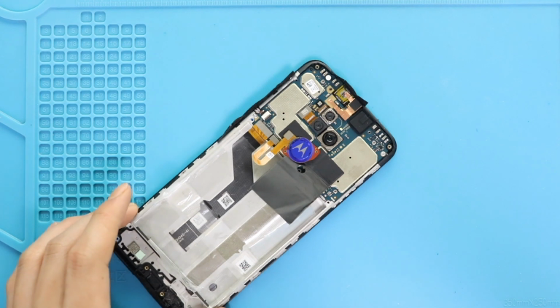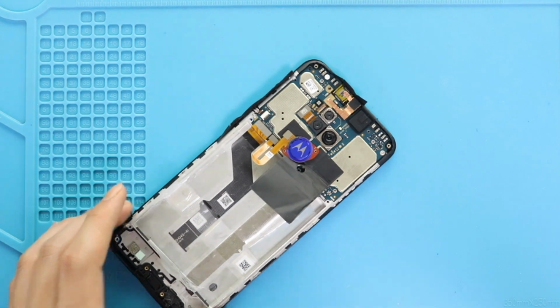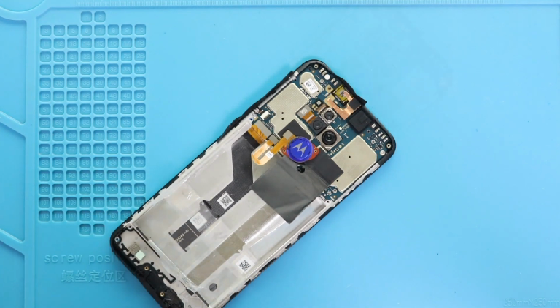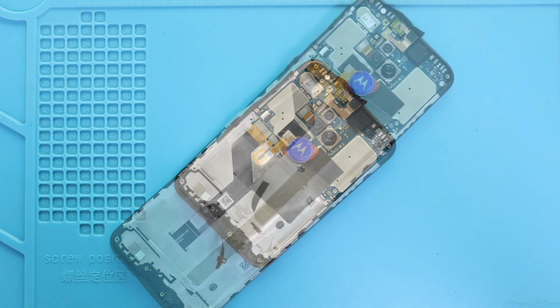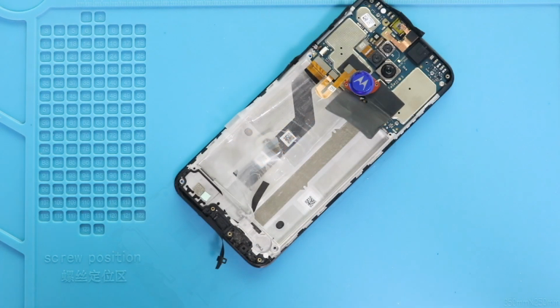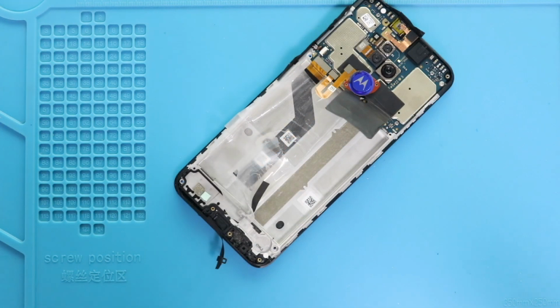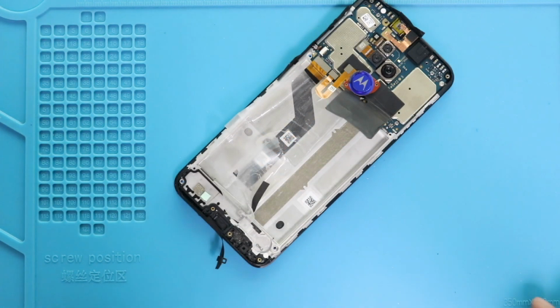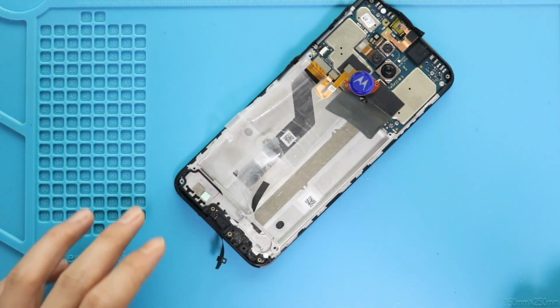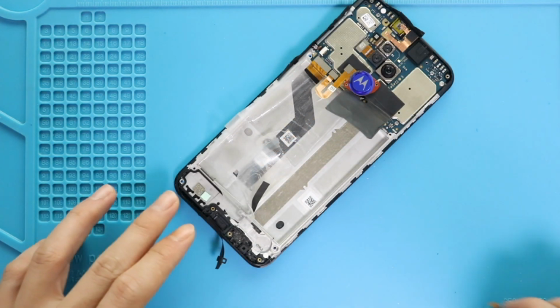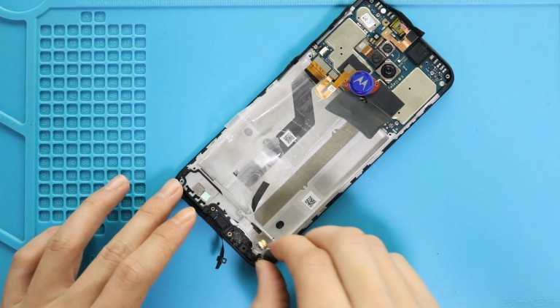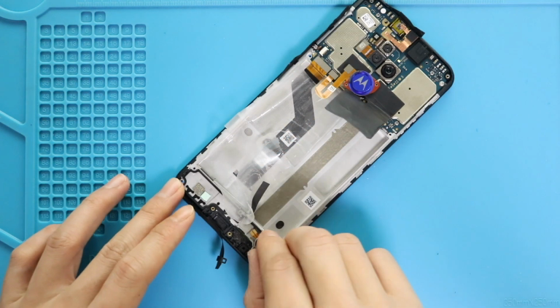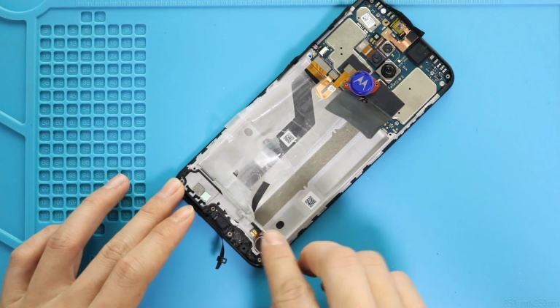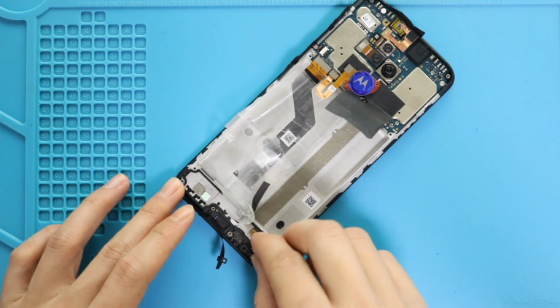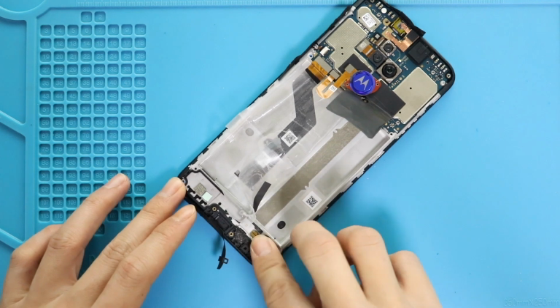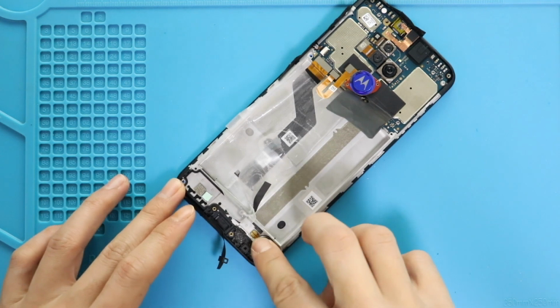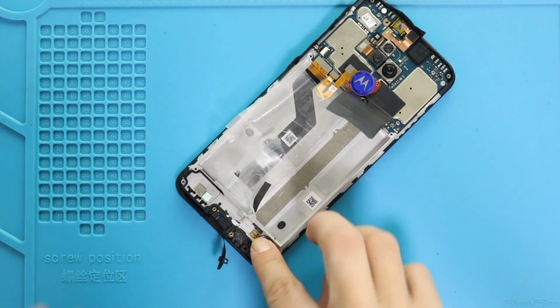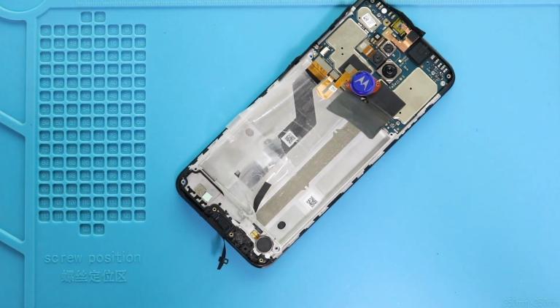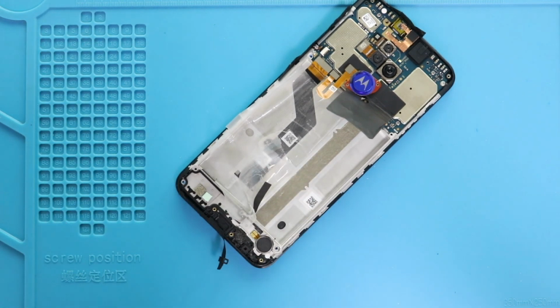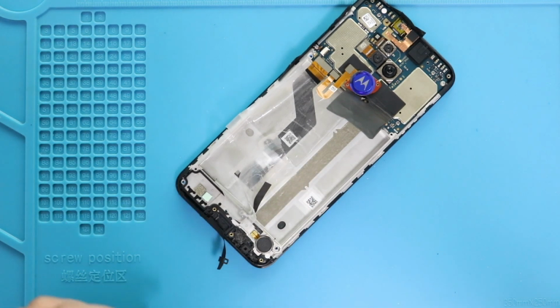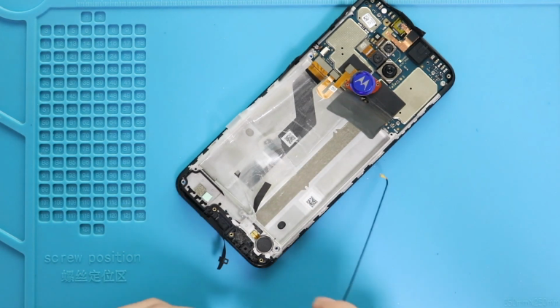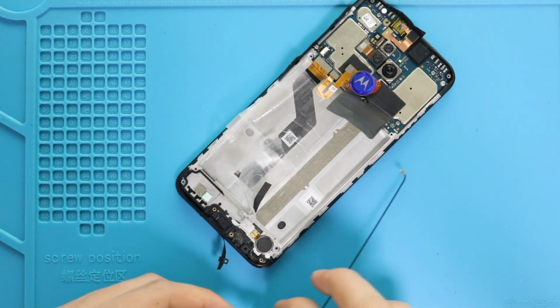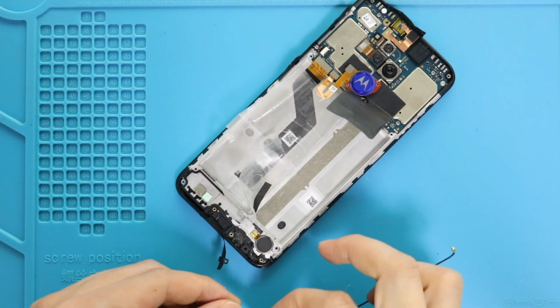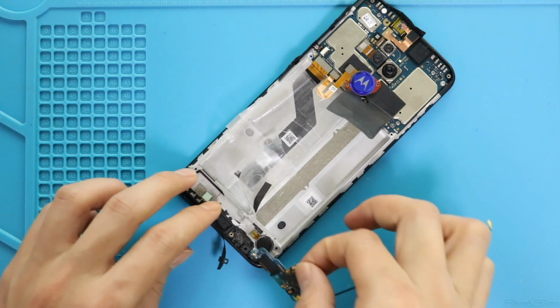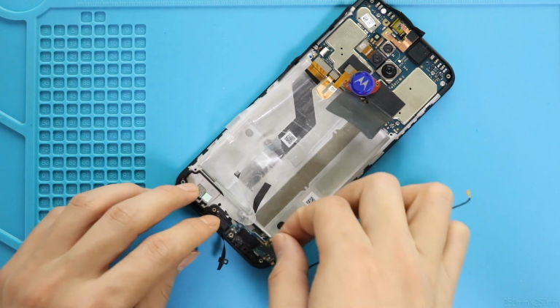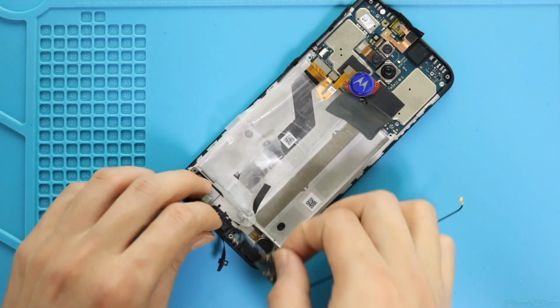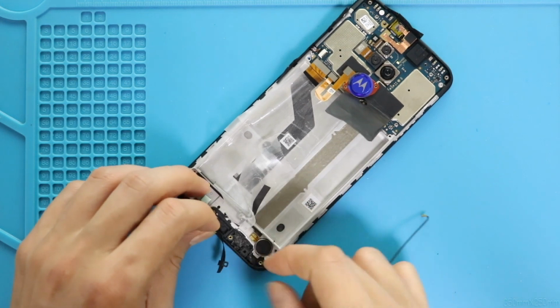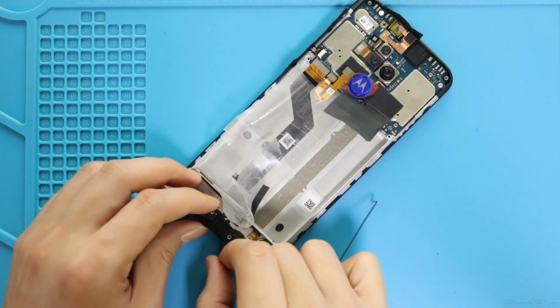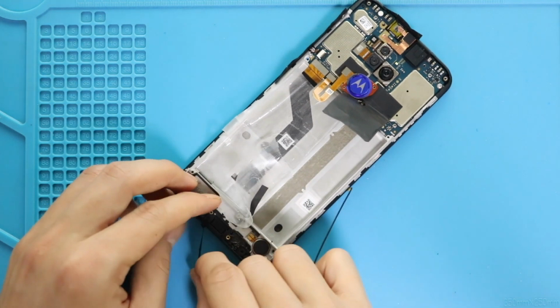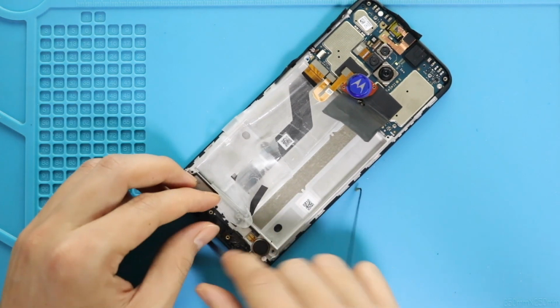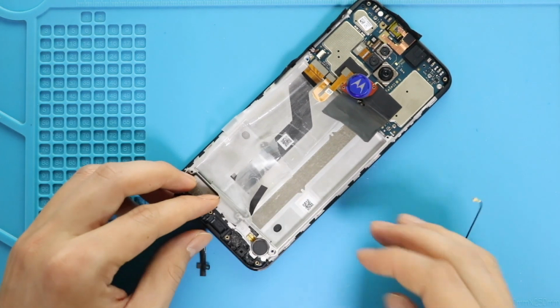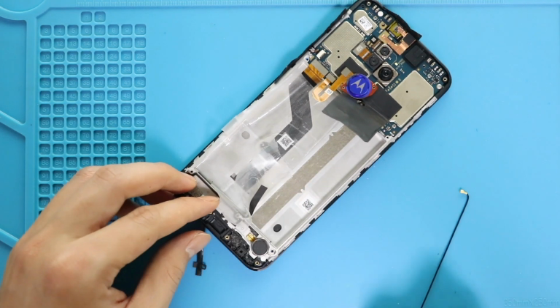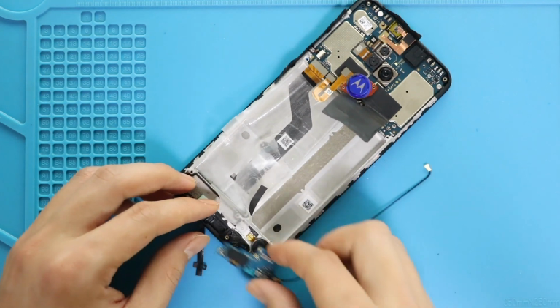Next, move to the bottom and place the vibrator motor. Next, place the charging port board with the antenna to the body. Place the antenna cable in the slot and secure the connector to the board.